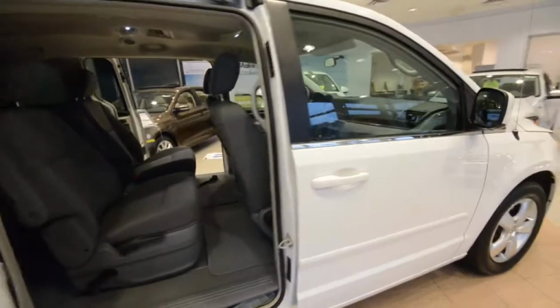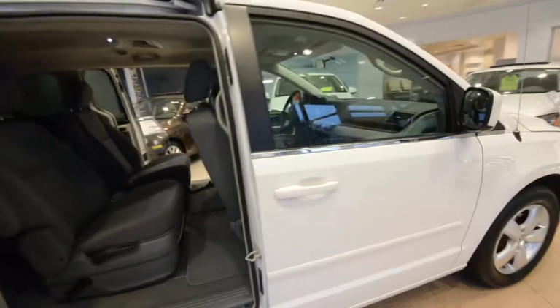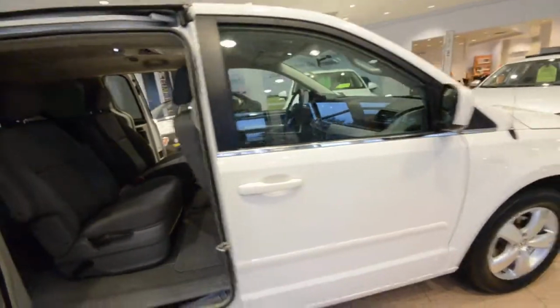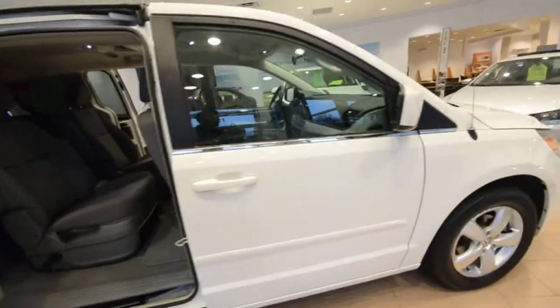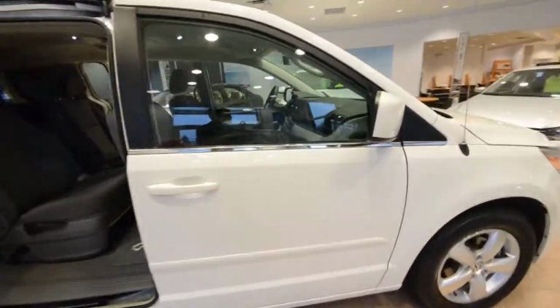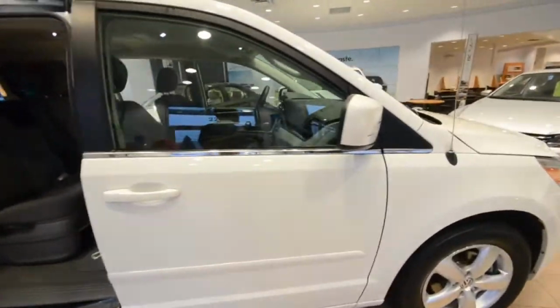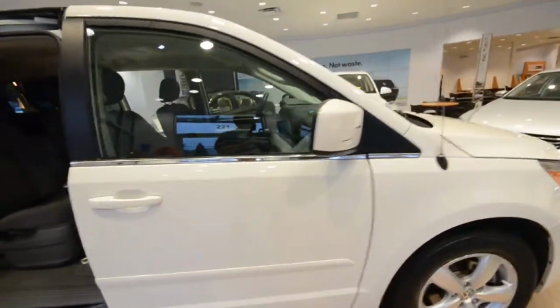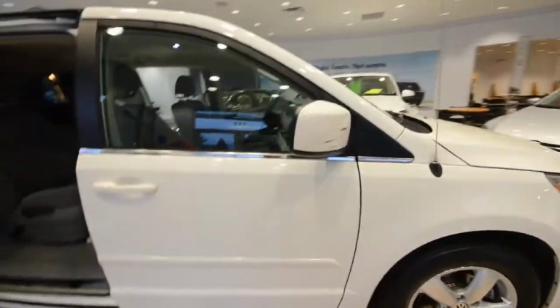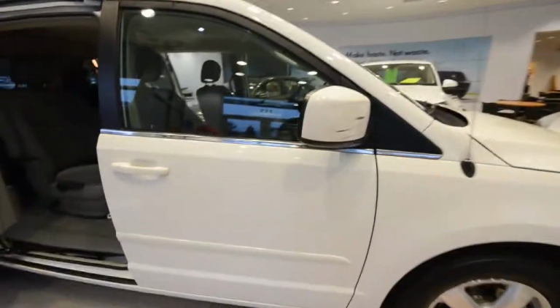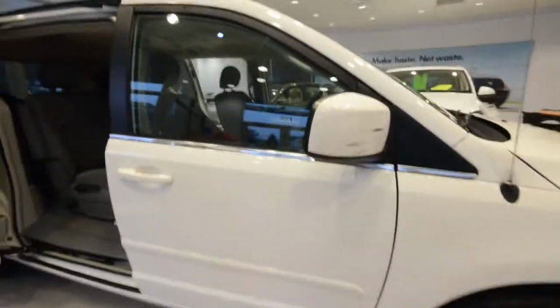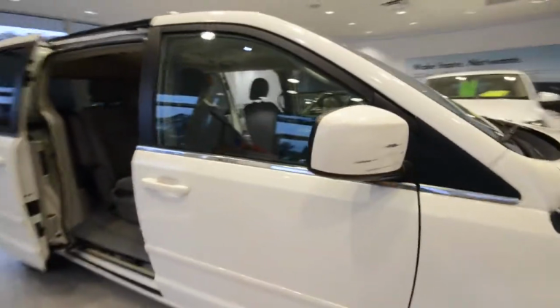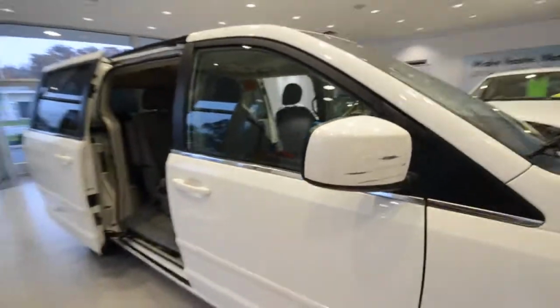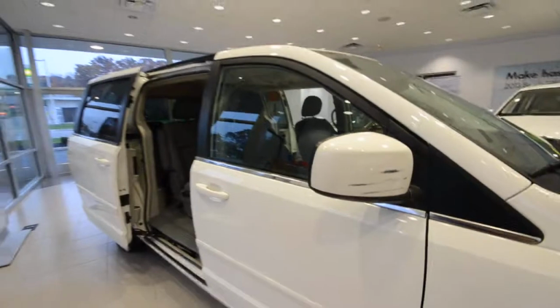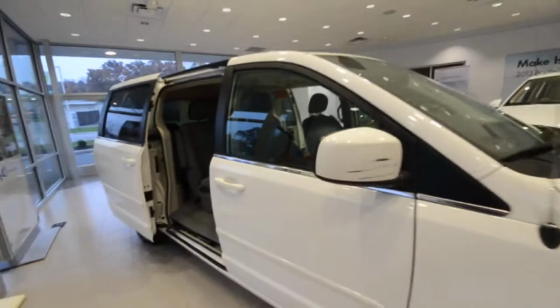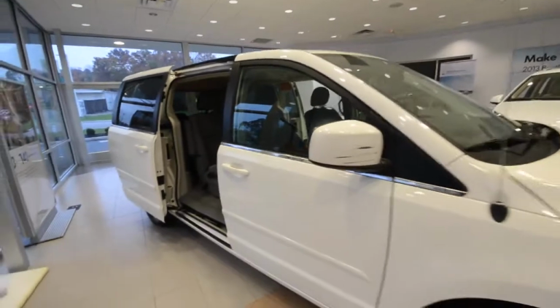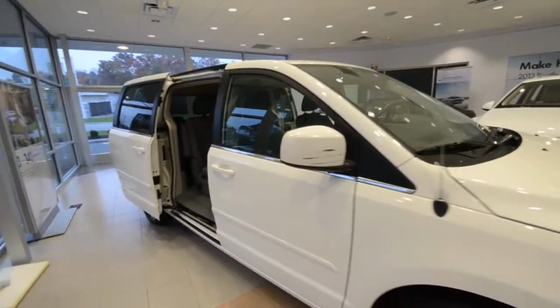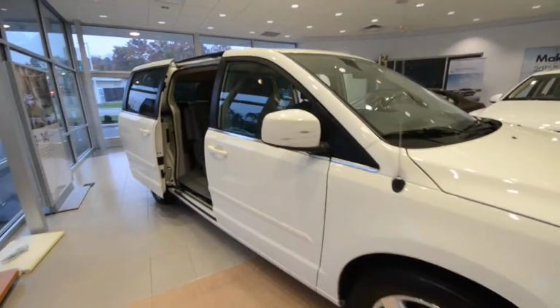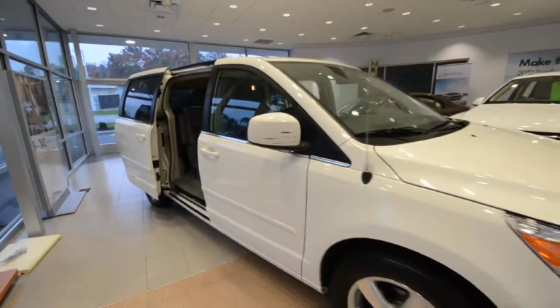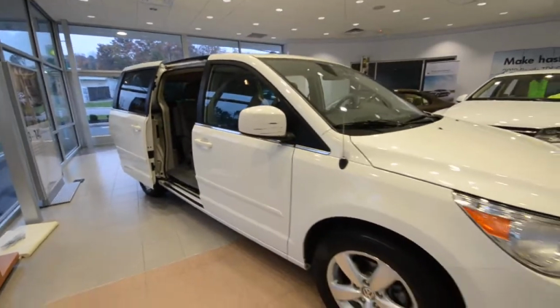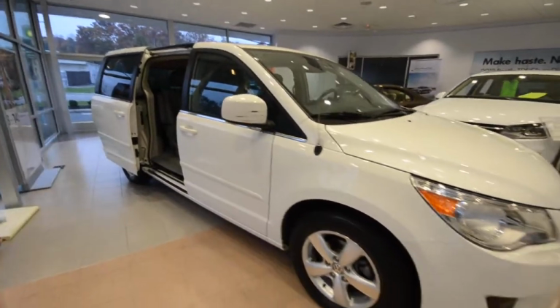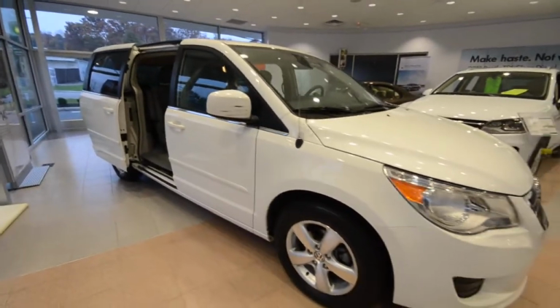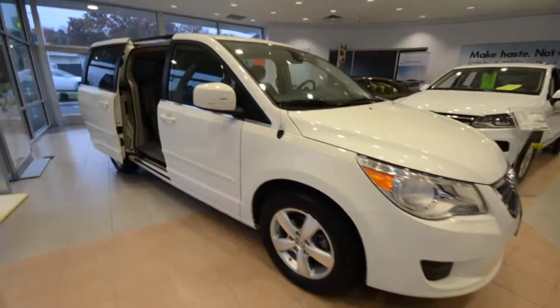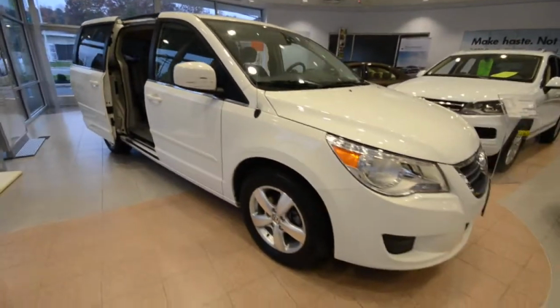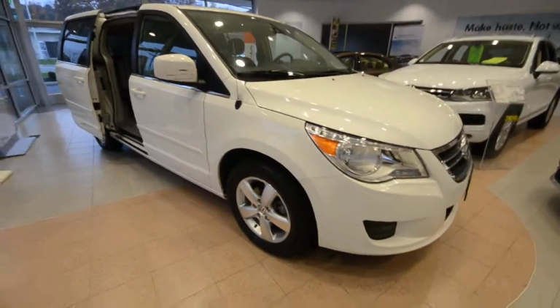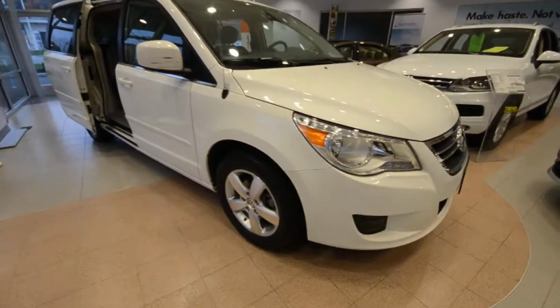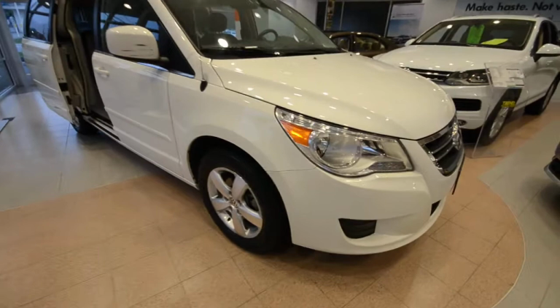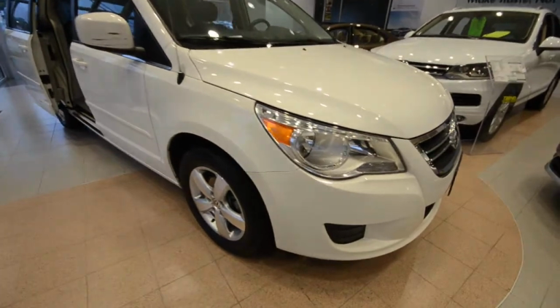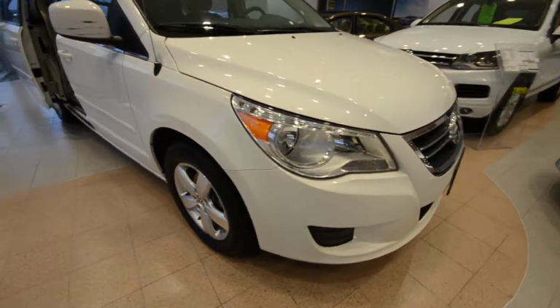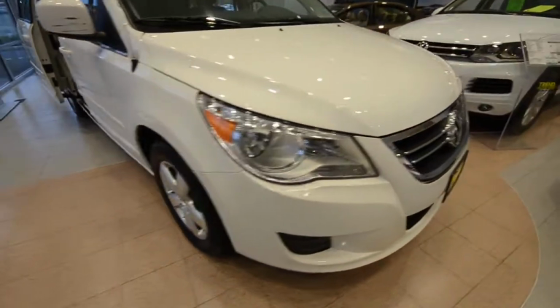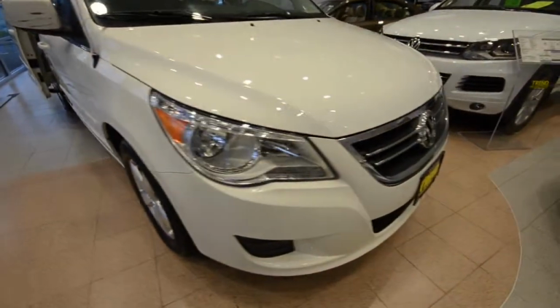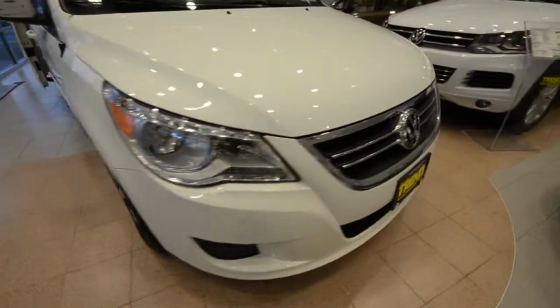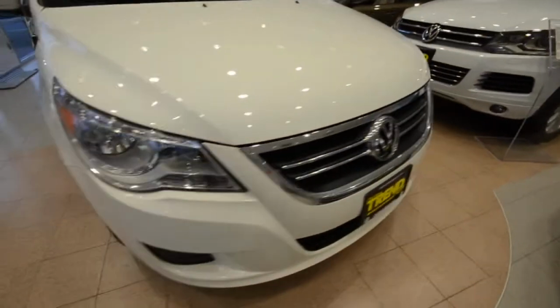Hey friends, welcome to Trend Motors Volkswagen here in Rockaway, New Jersey.